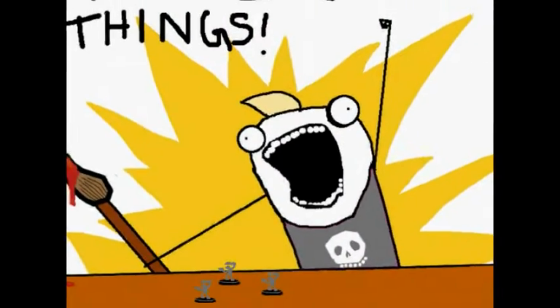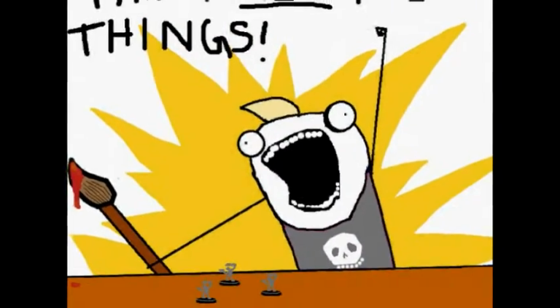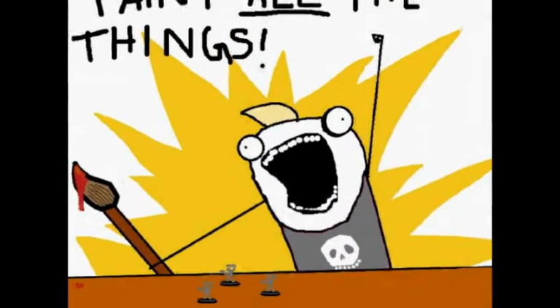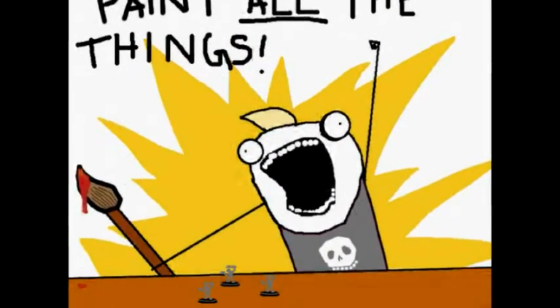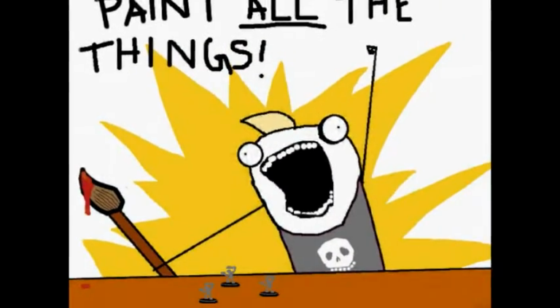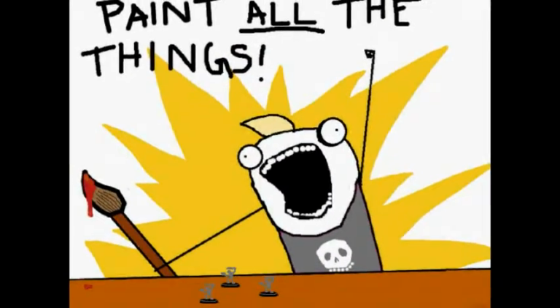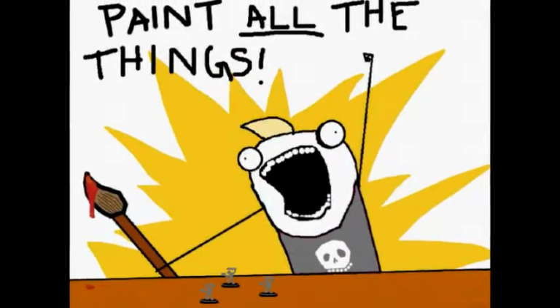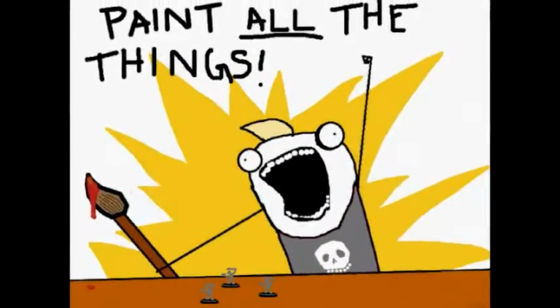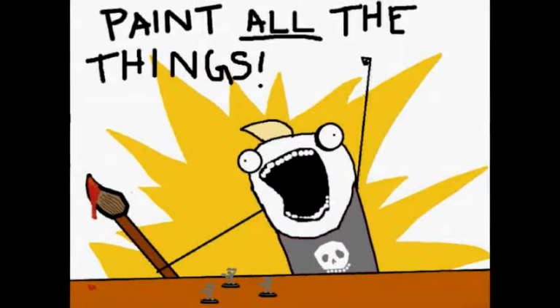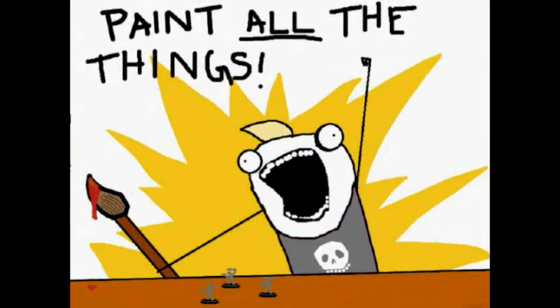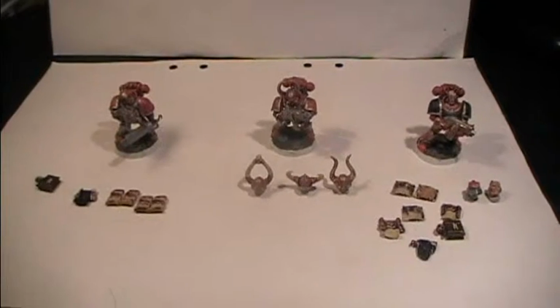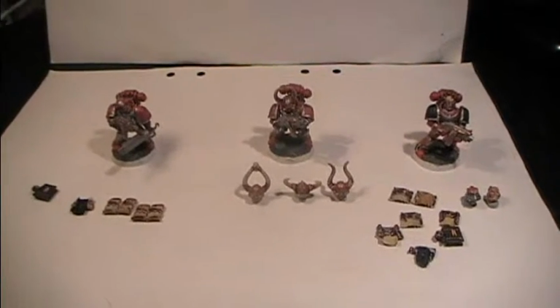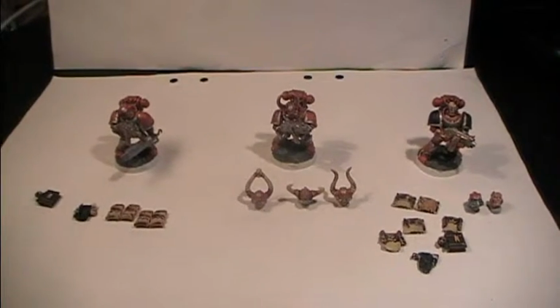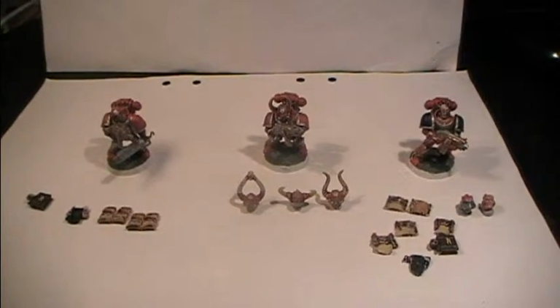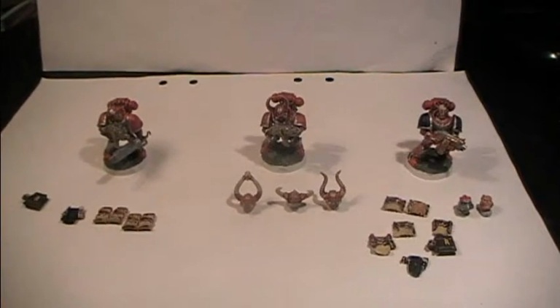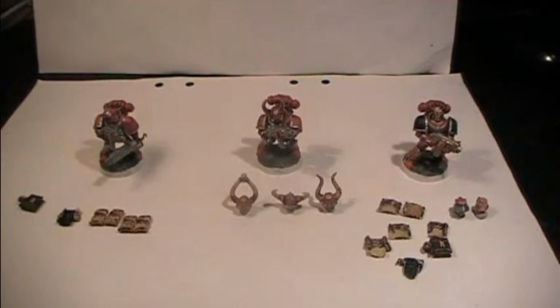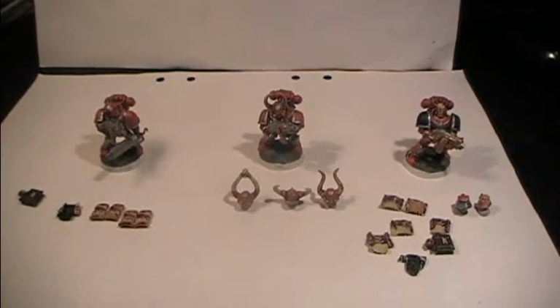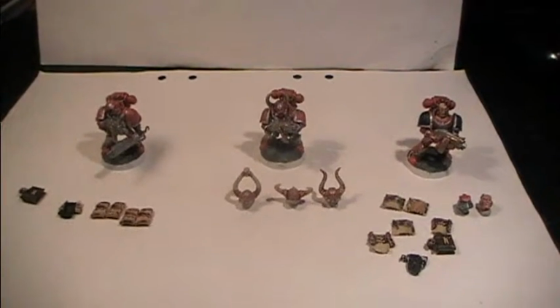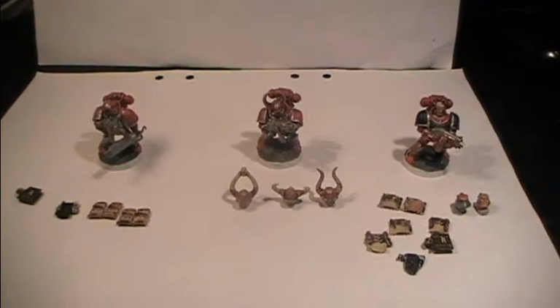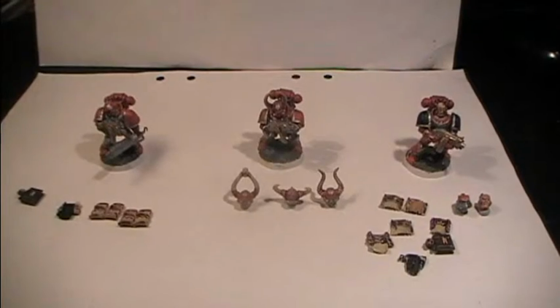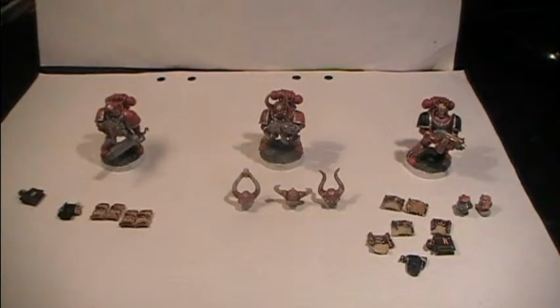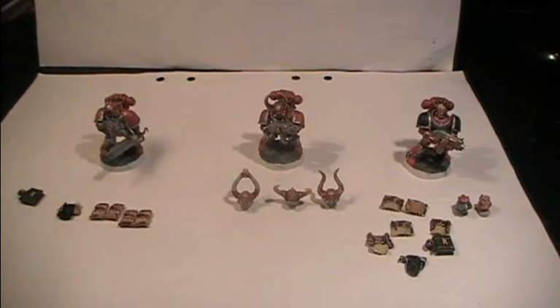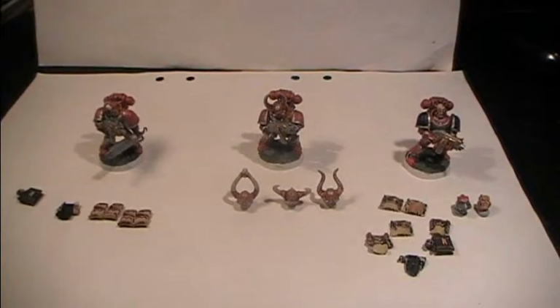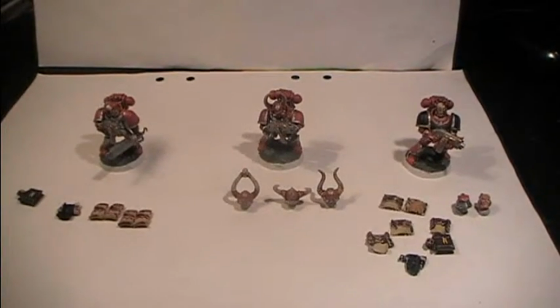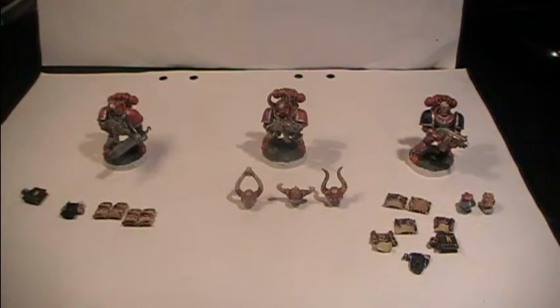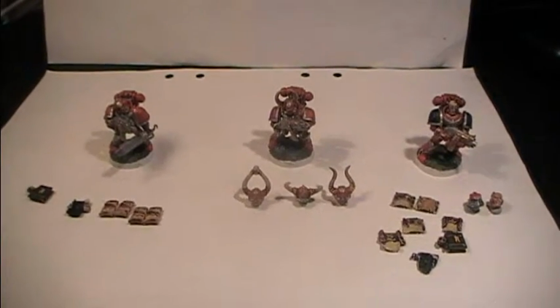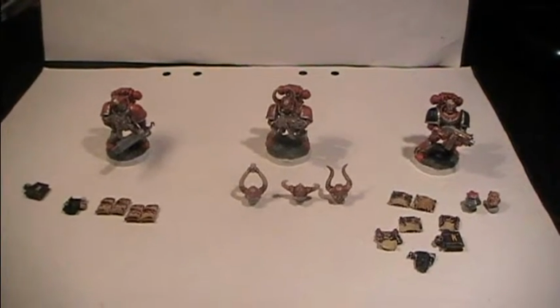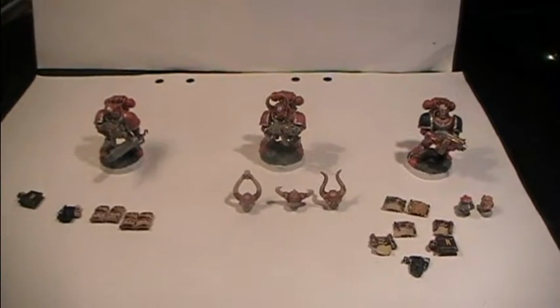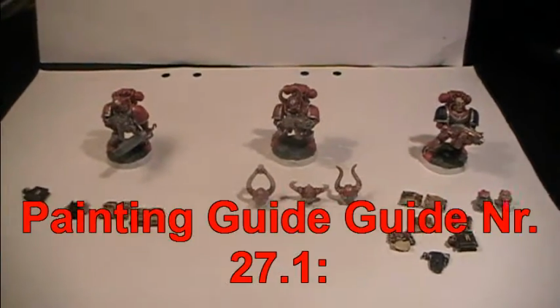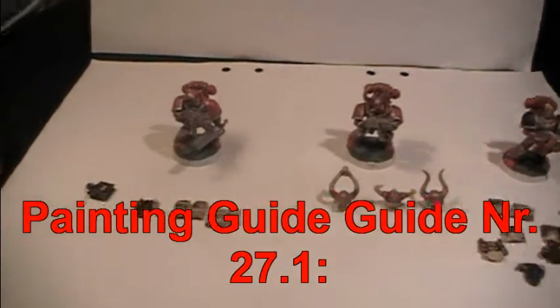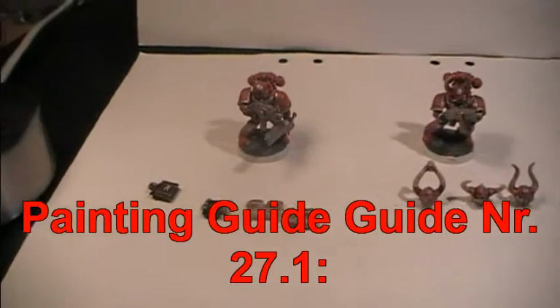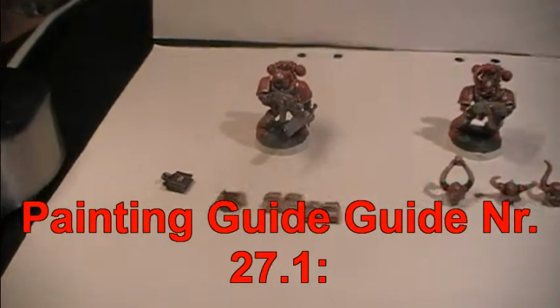Let's paint all the things! Hello and welcome back to step 3 of this painting guide. Today it is the 21st of November 2015. Let's go into detail and check out what I have been doing with the models so far.